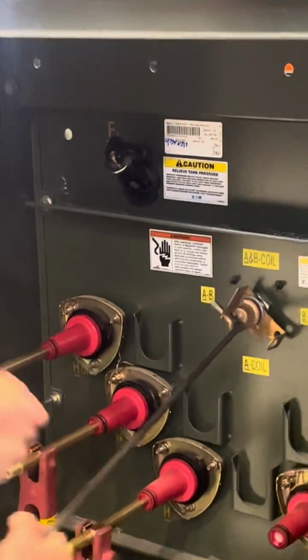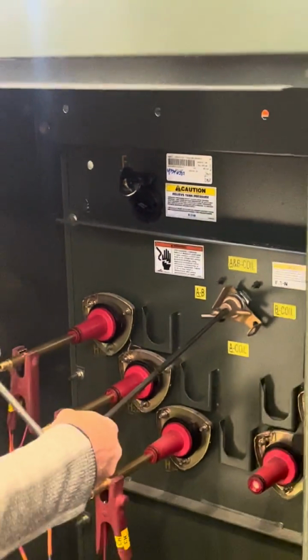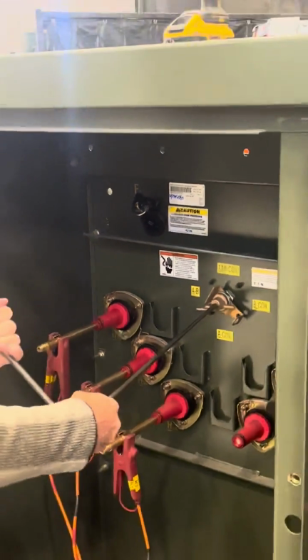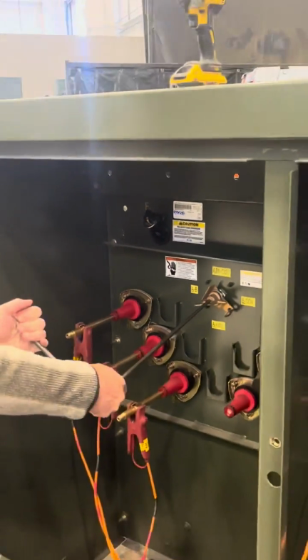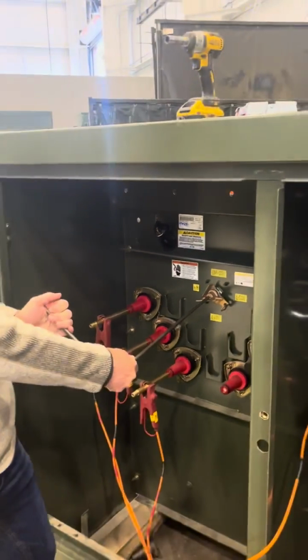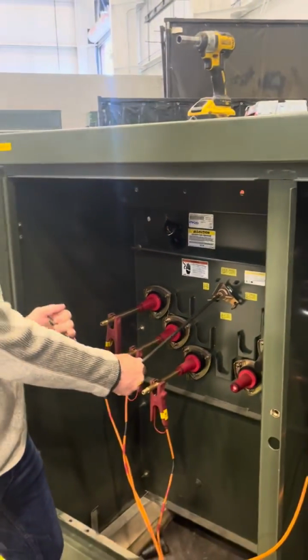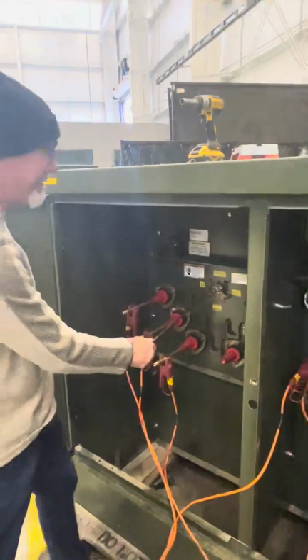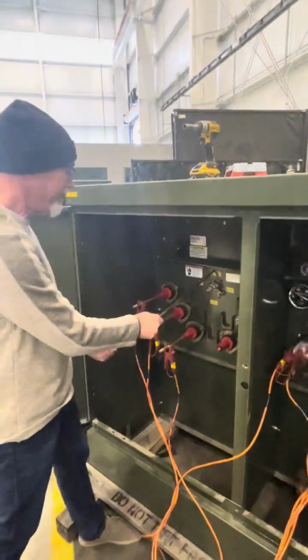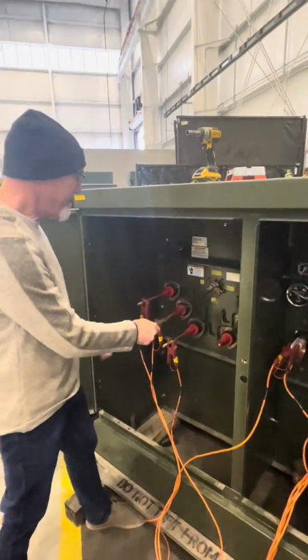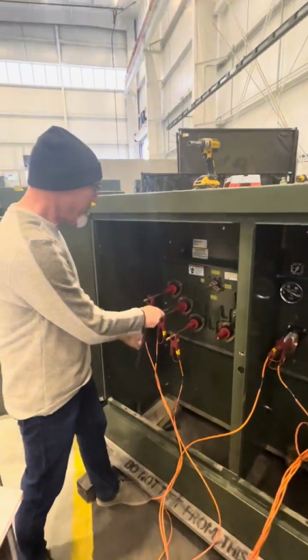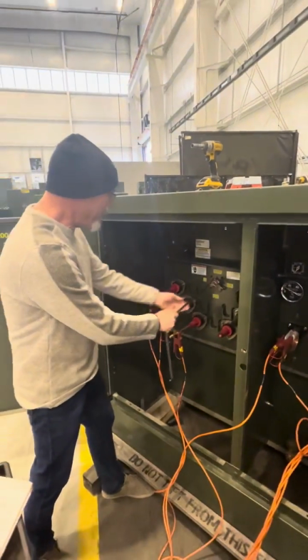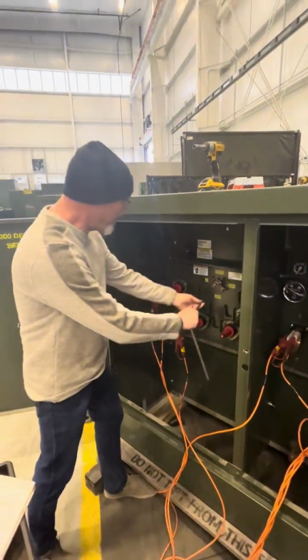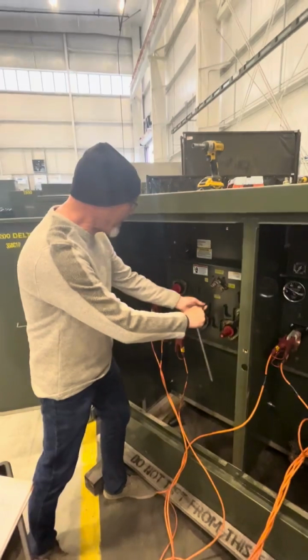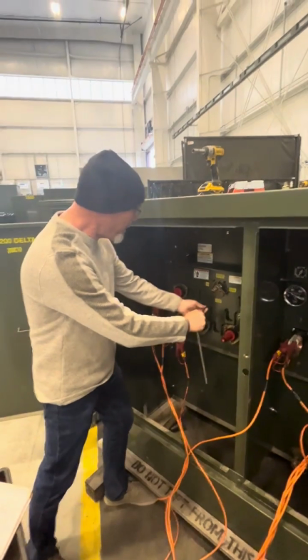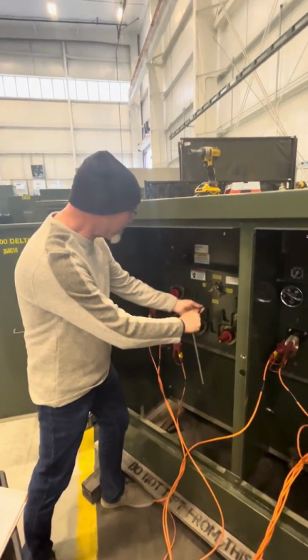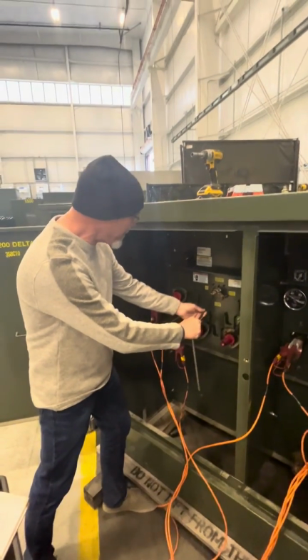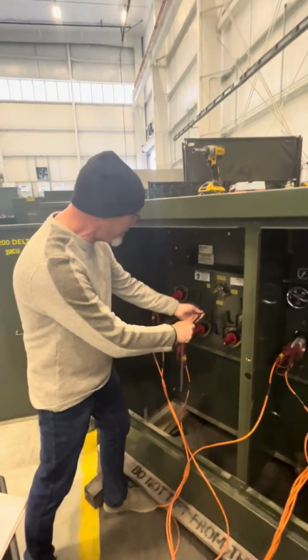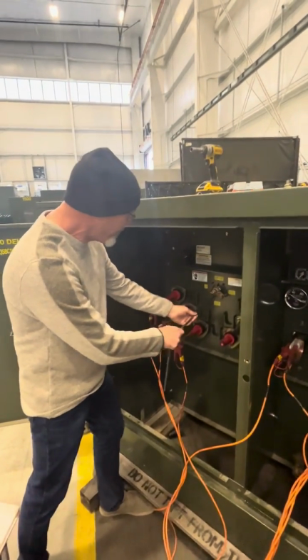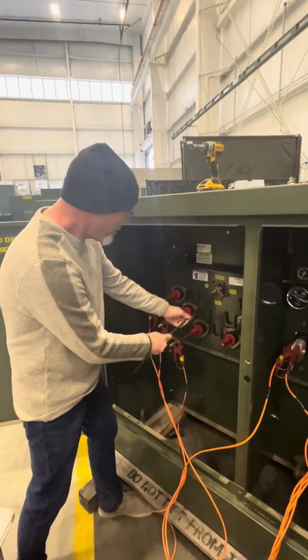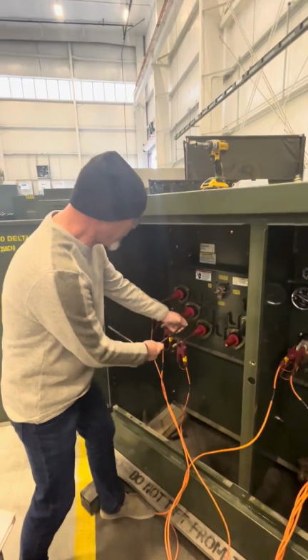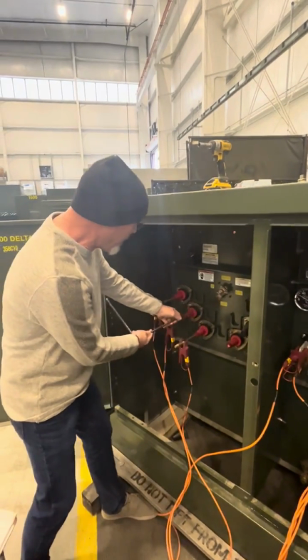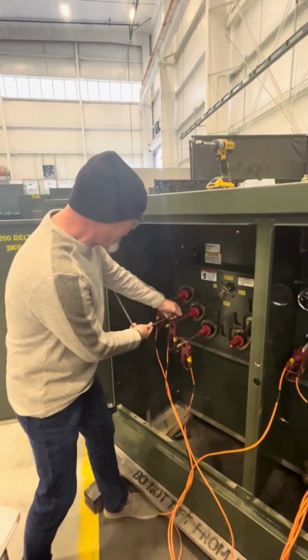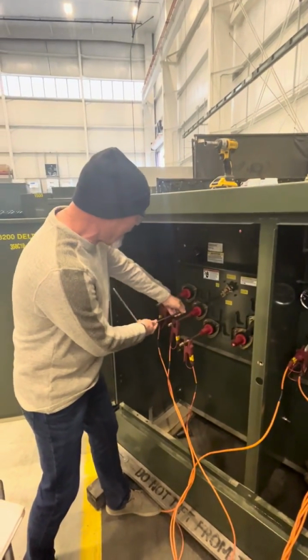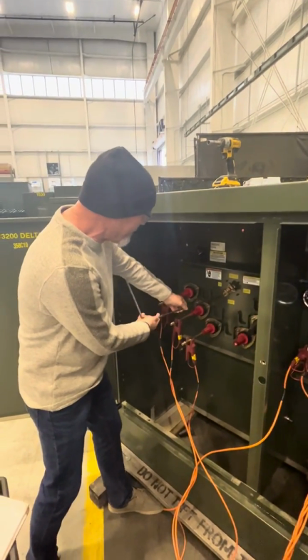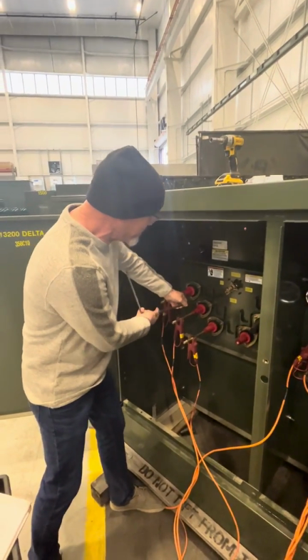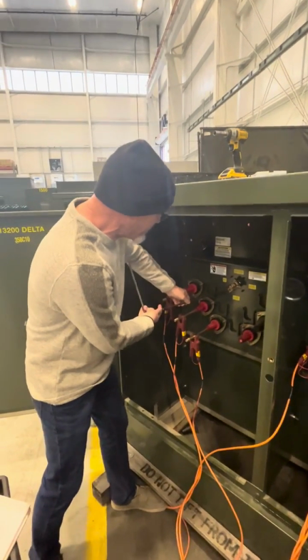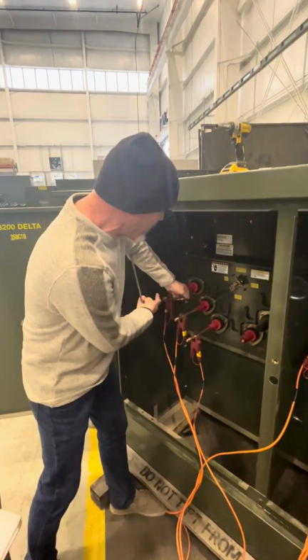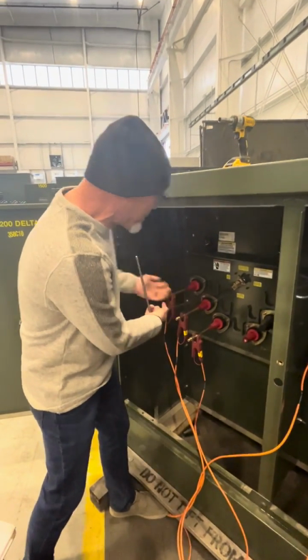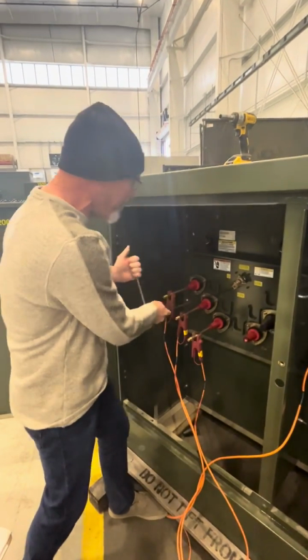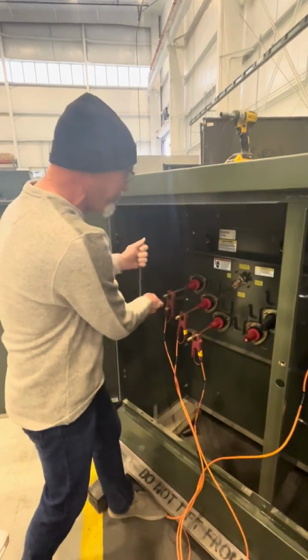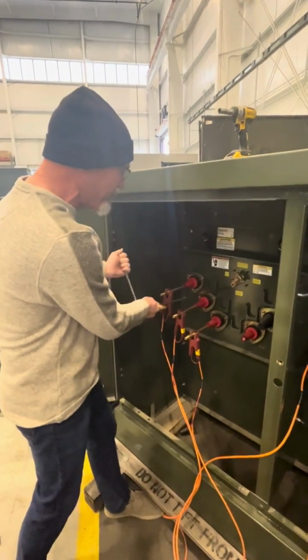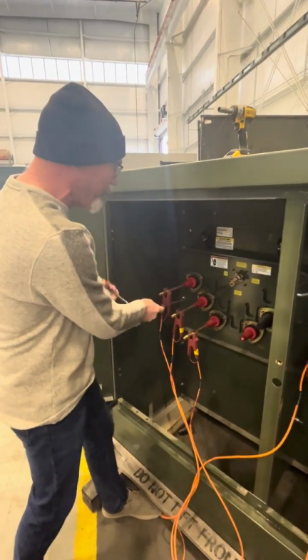It goes past and comes back. Do that one more time — I'm going to zoom out. And then we're going to go to the next position. We're going to relocate that to the next place over.